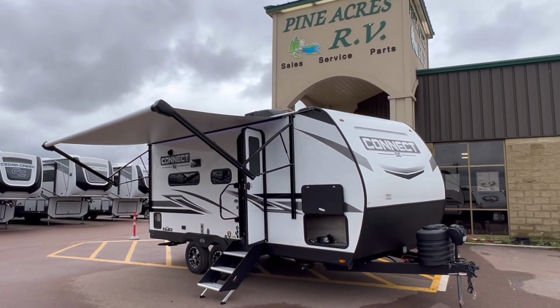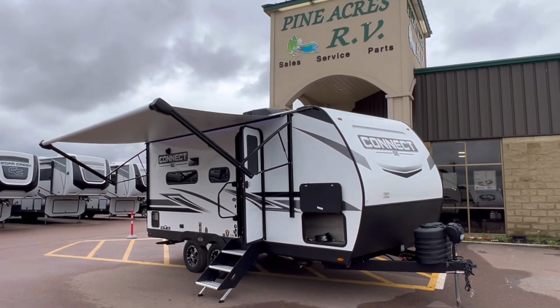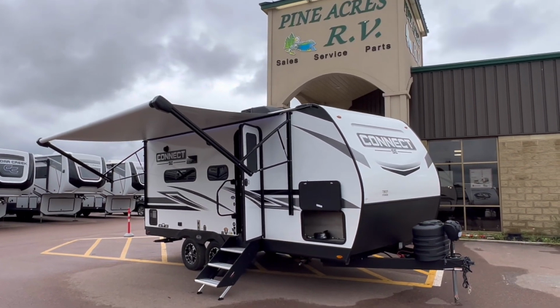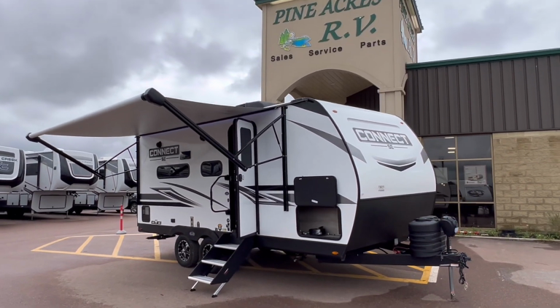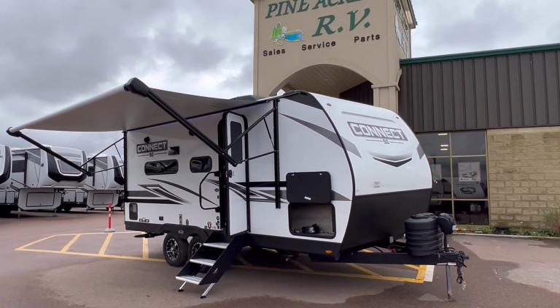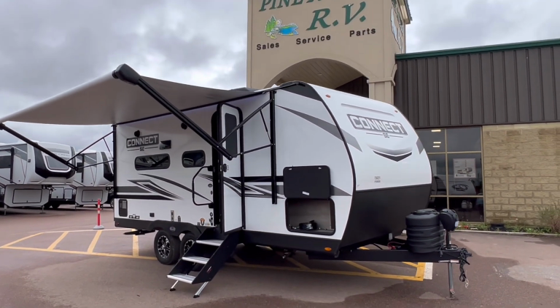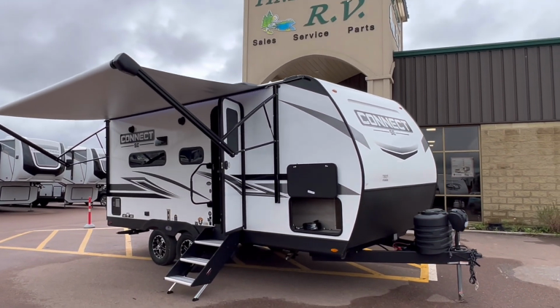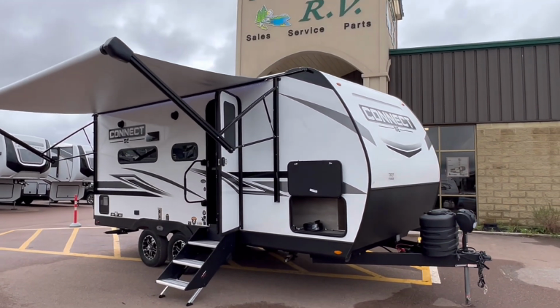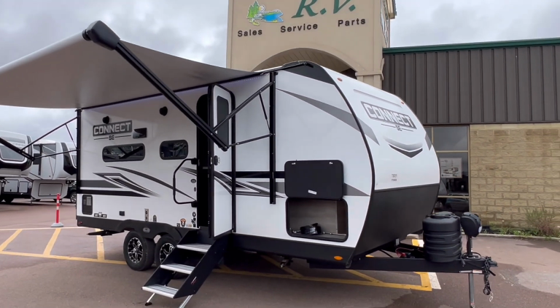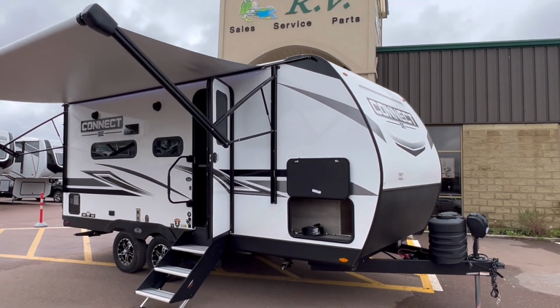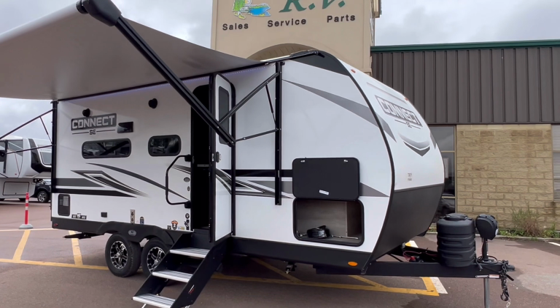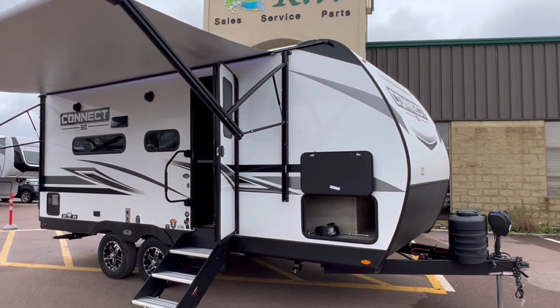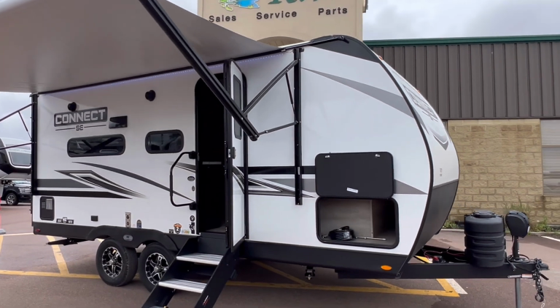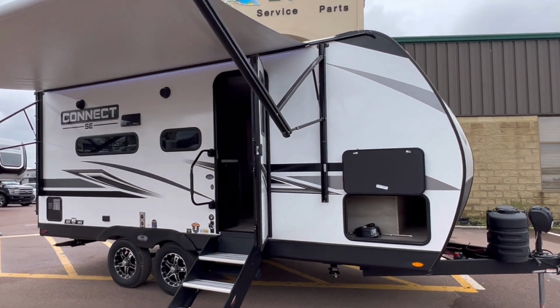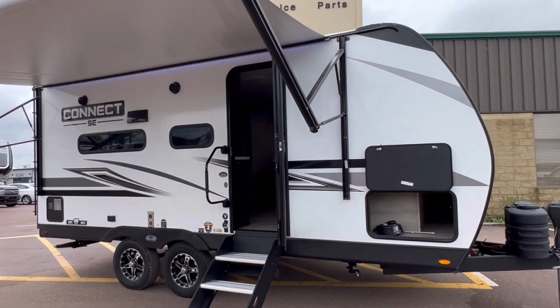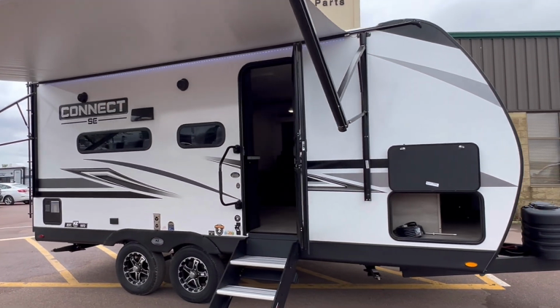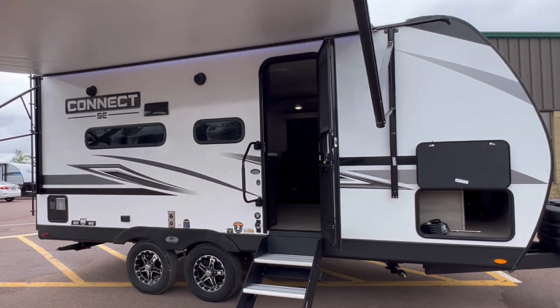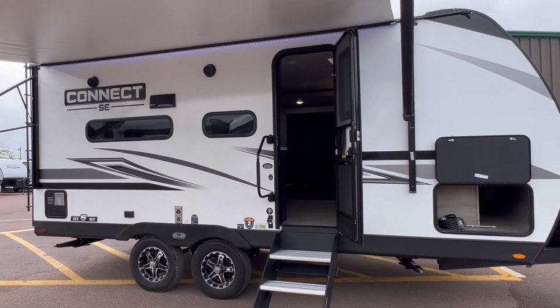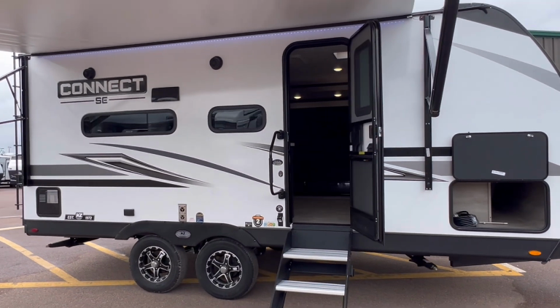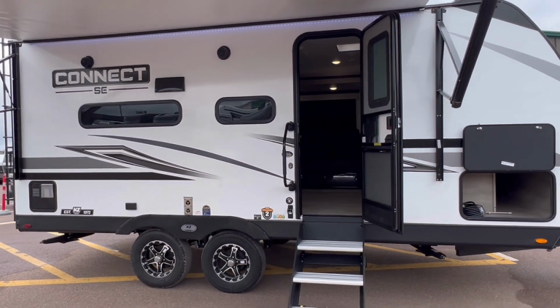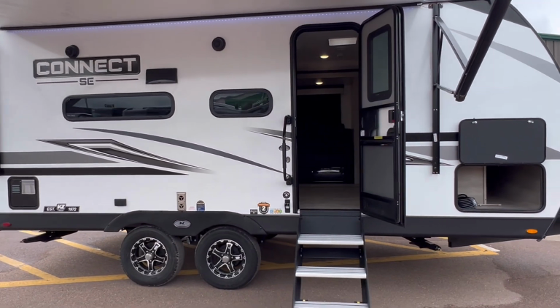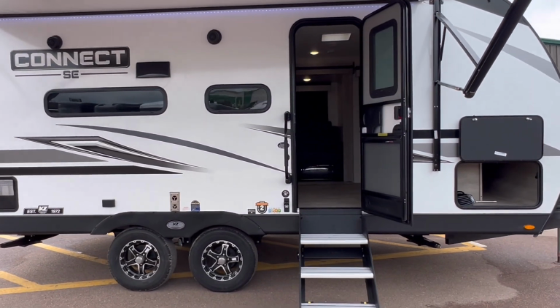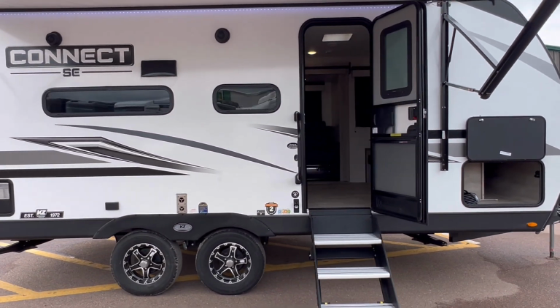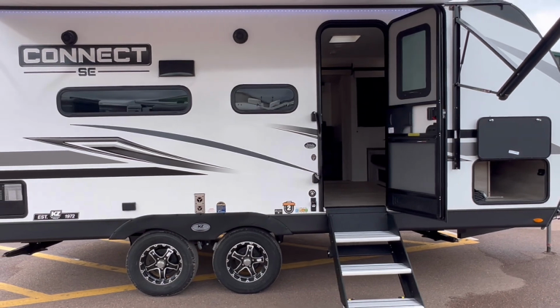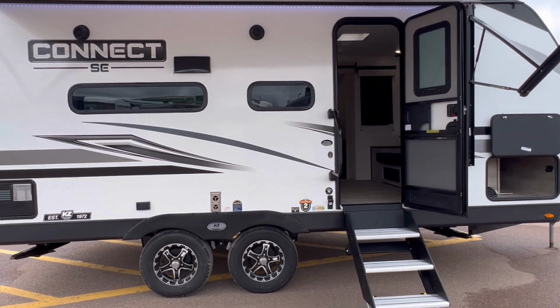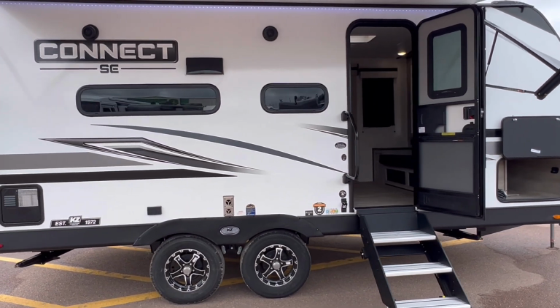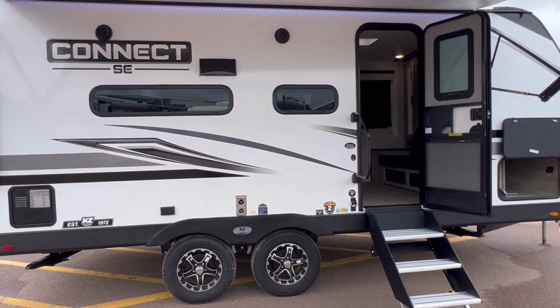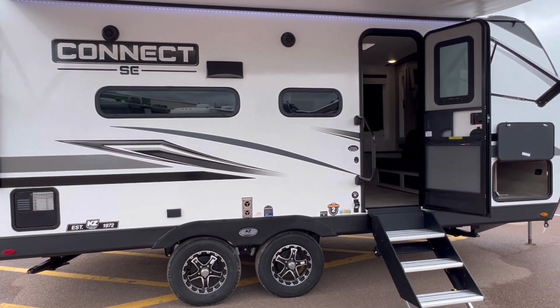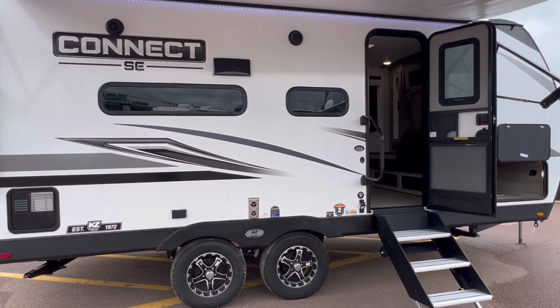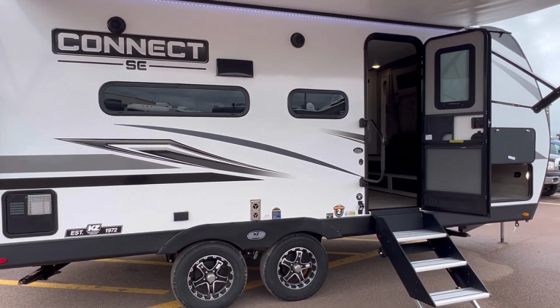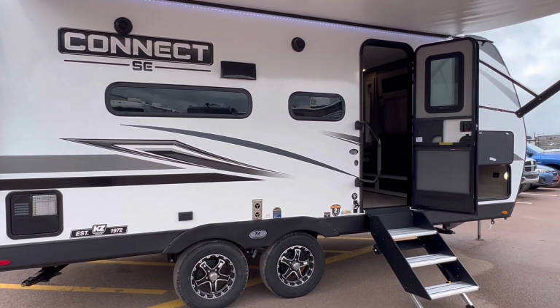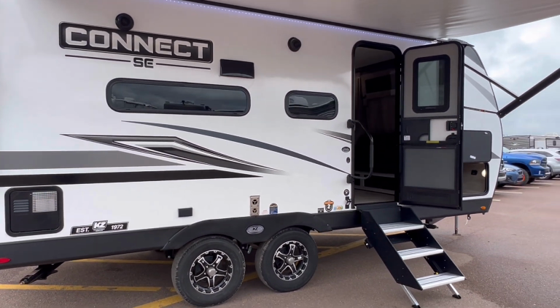Hey everyone! Pine Acres RV here in Moncton, coming to you with a very fresh arrival. It is a 2023 Connect SE. Model number is 191MB SE.